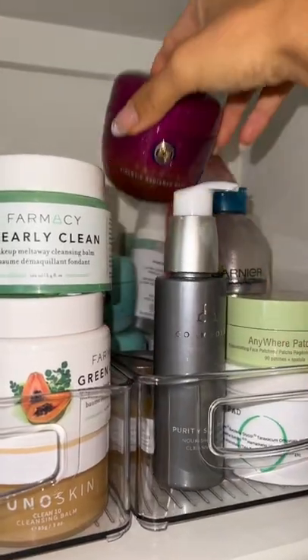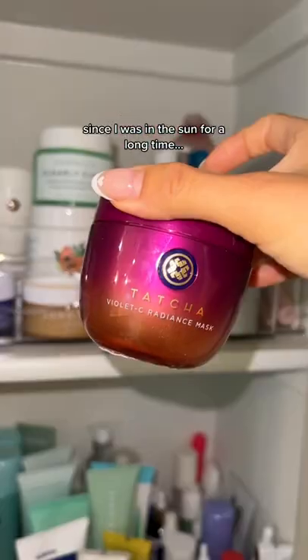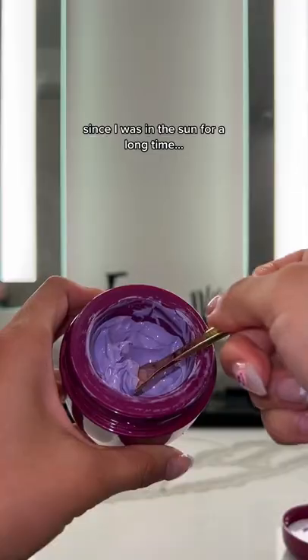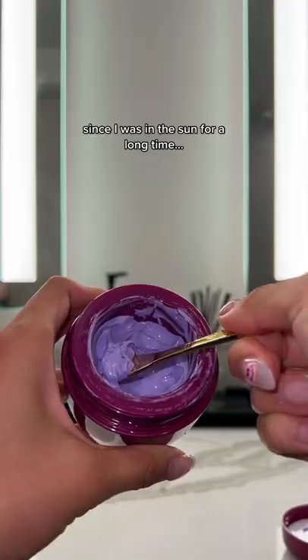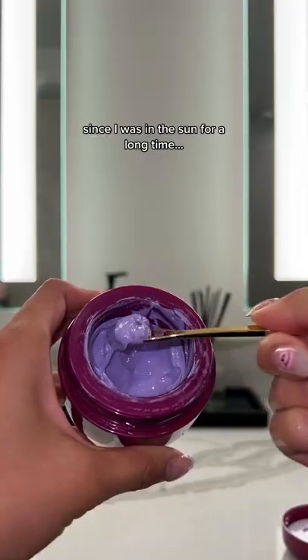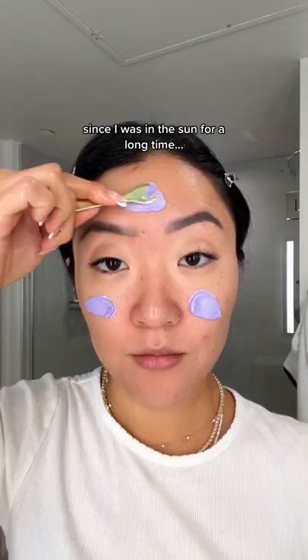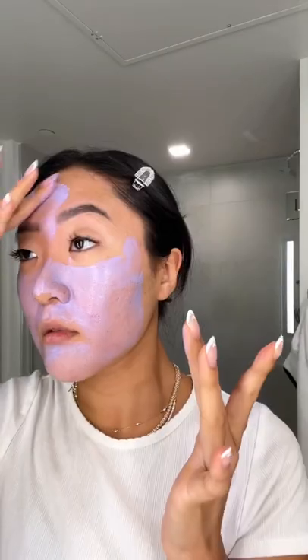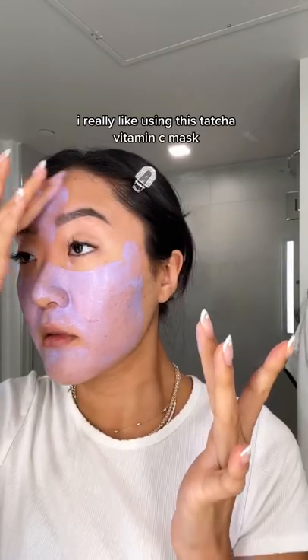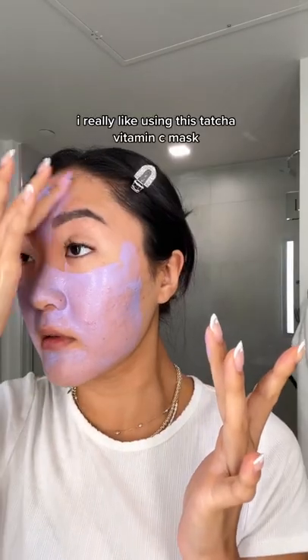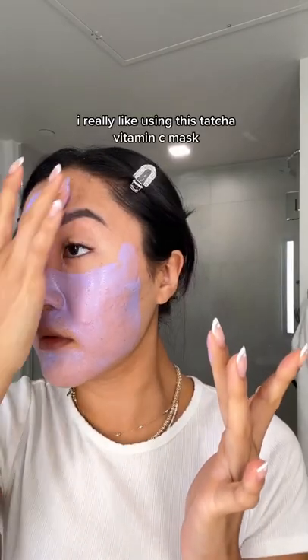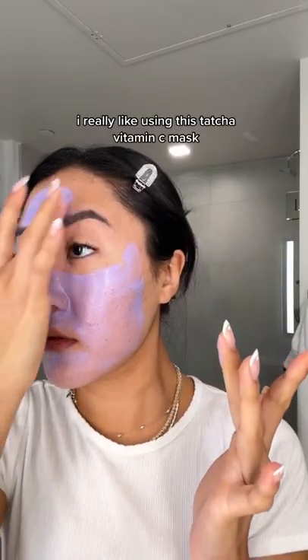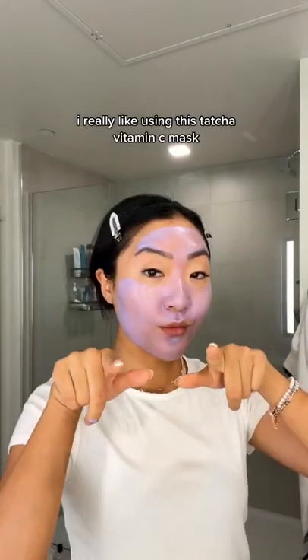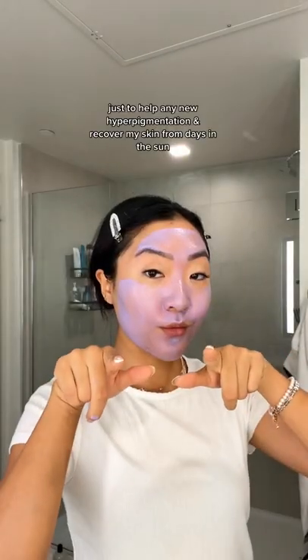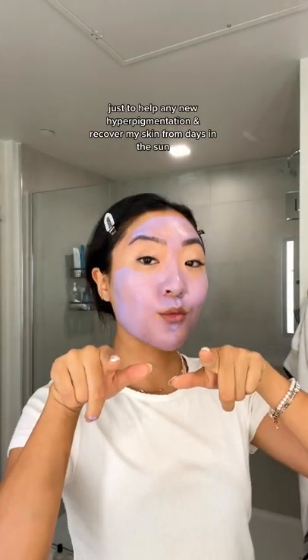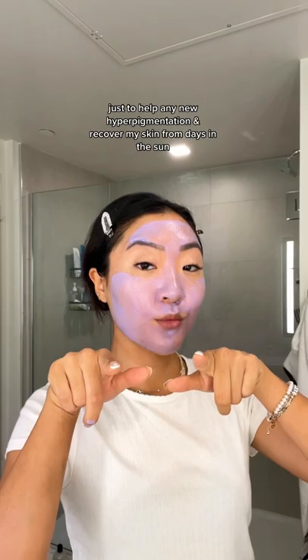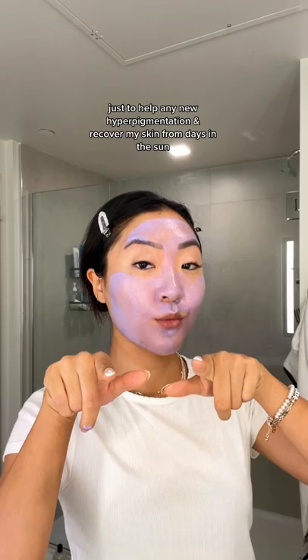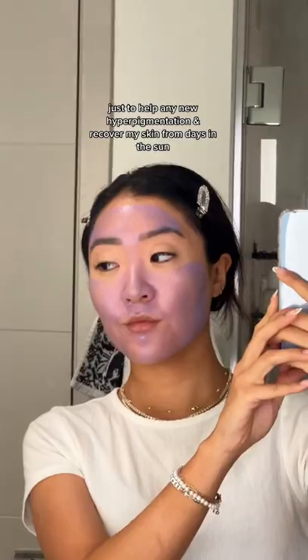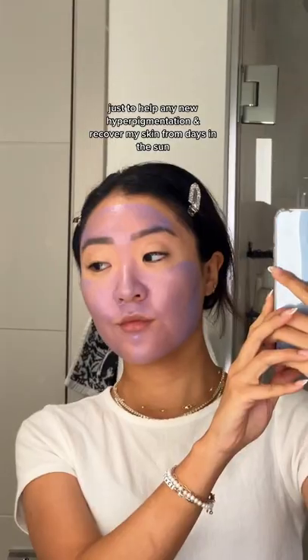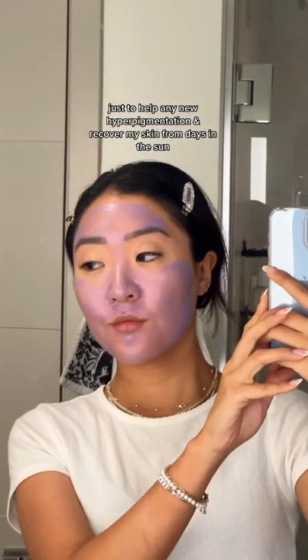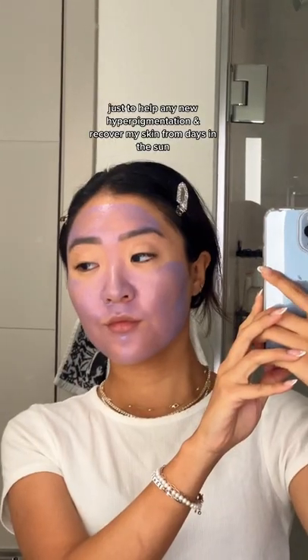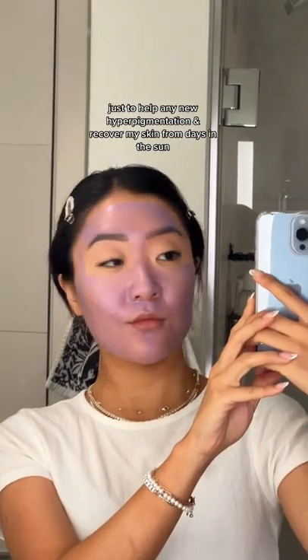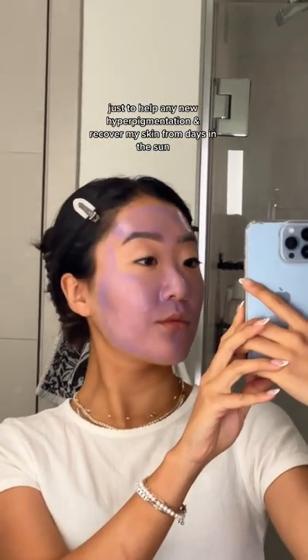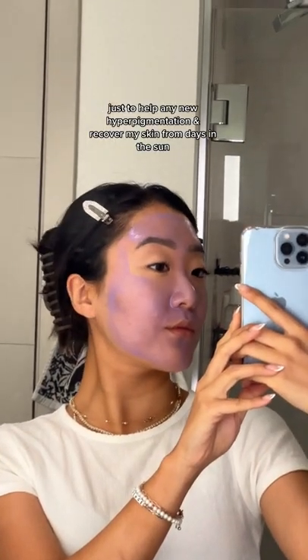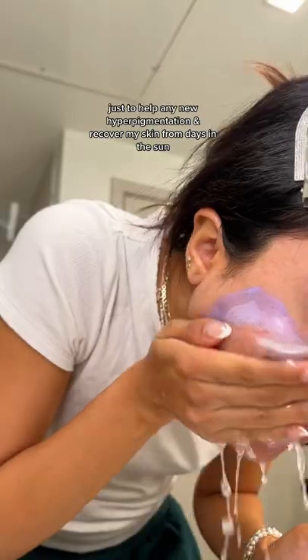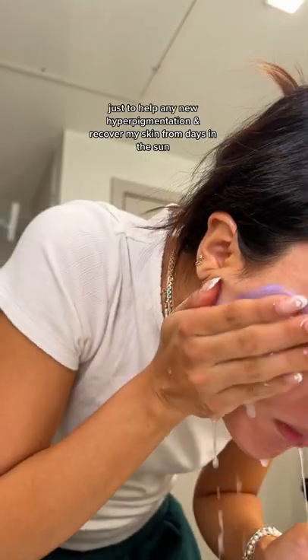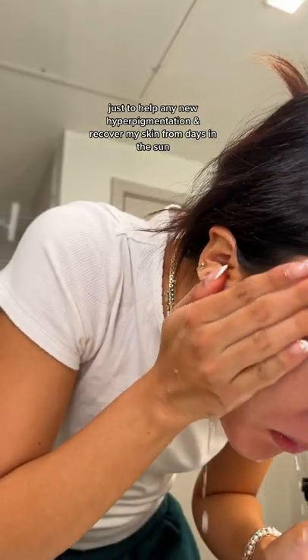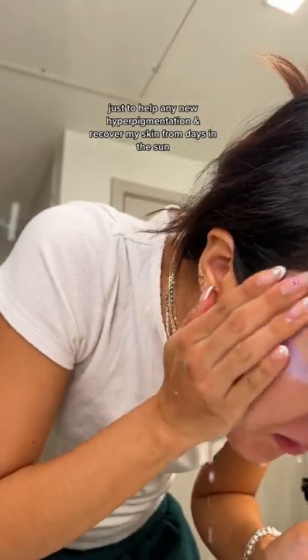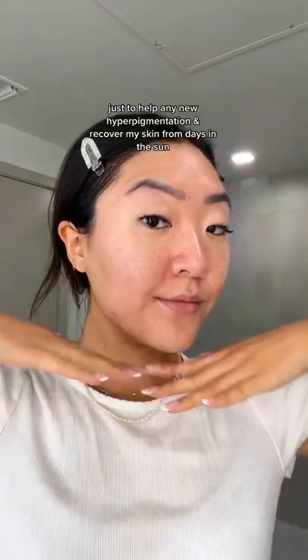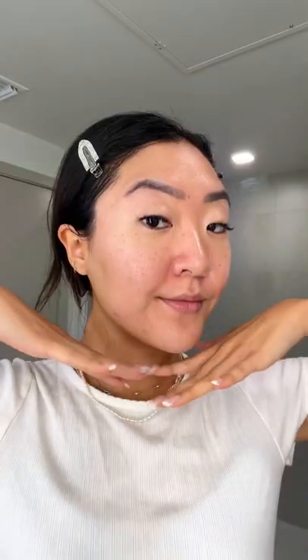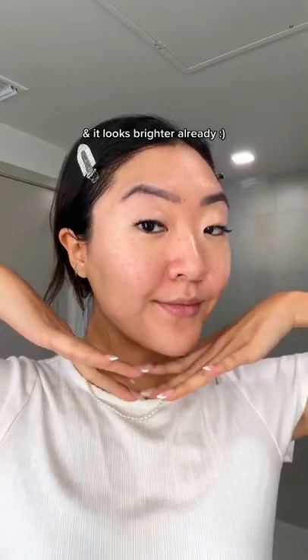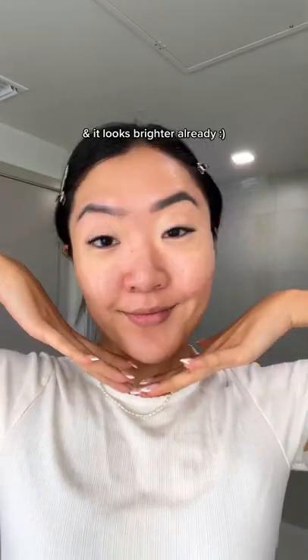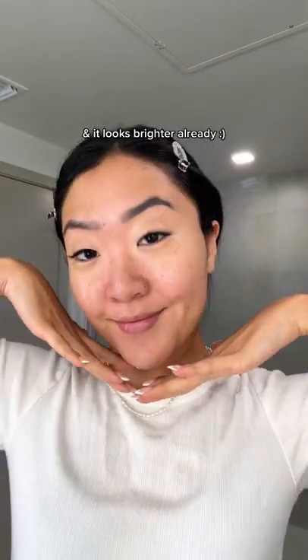Since I was in the sun for a long time, I really like using this Tatcha vitamin C mask just to help any new hyperpigmentation and recover my skin from days in the sun. And it looks brighter already.